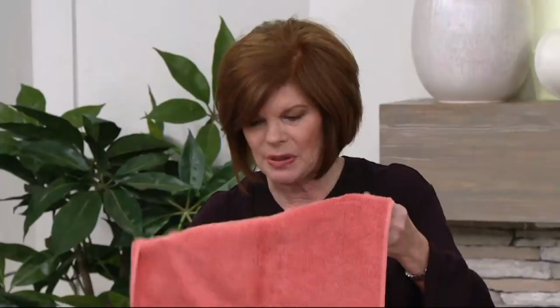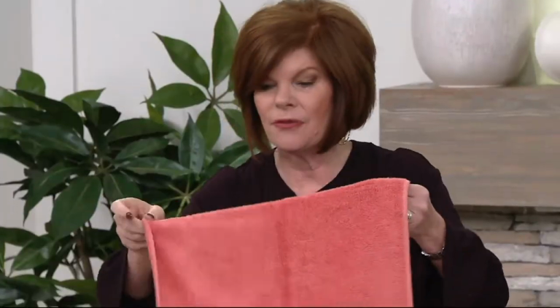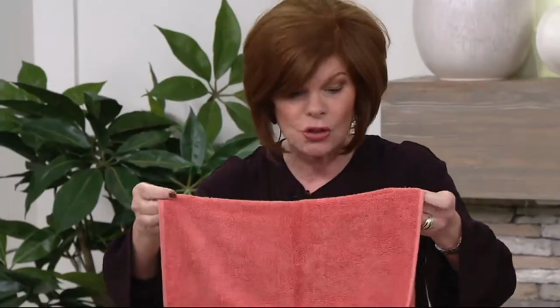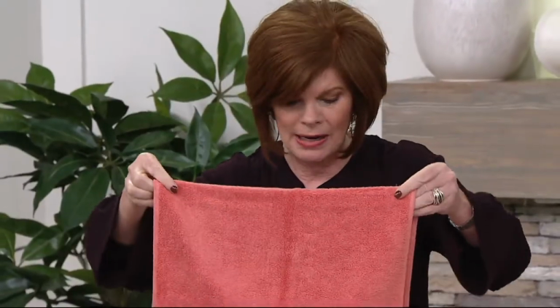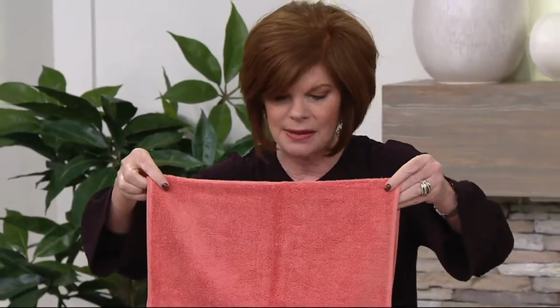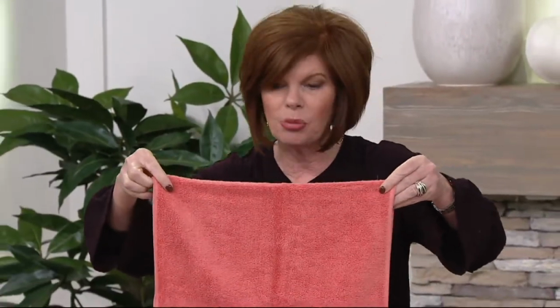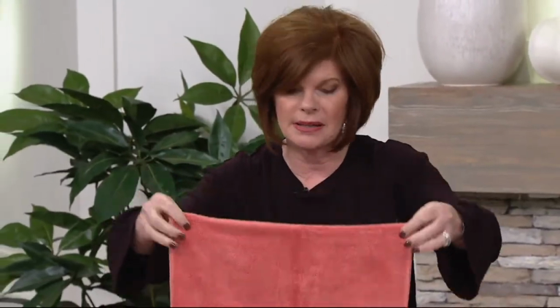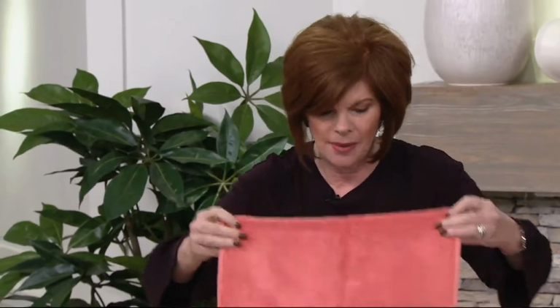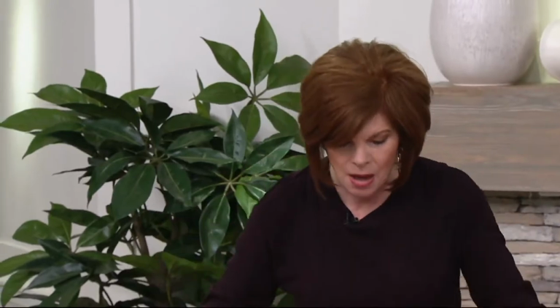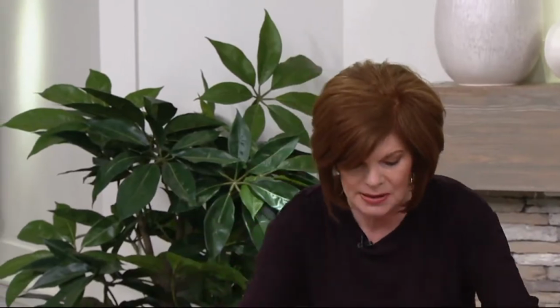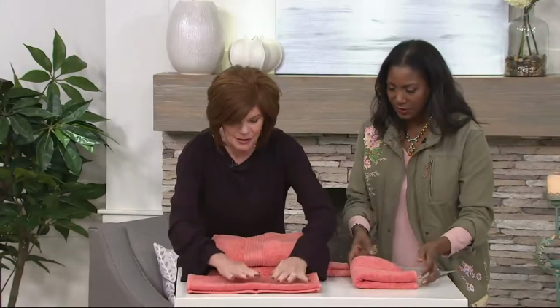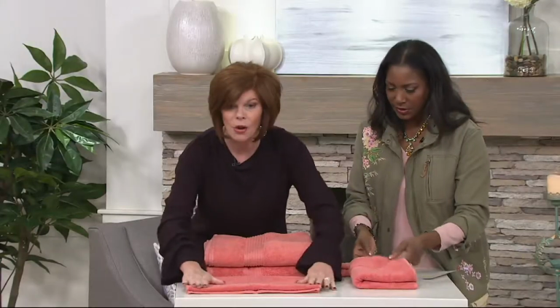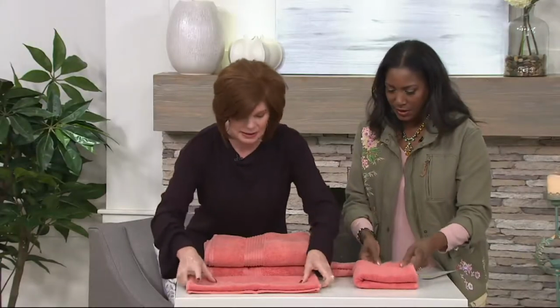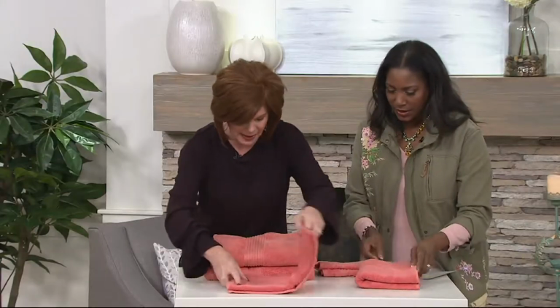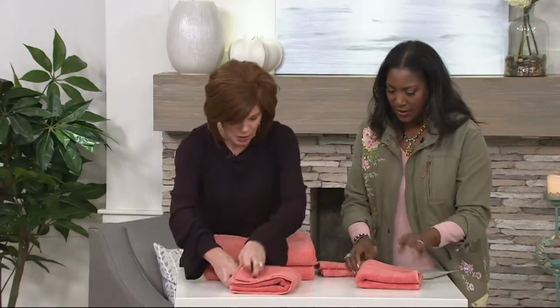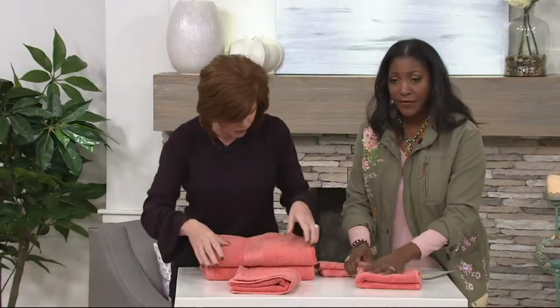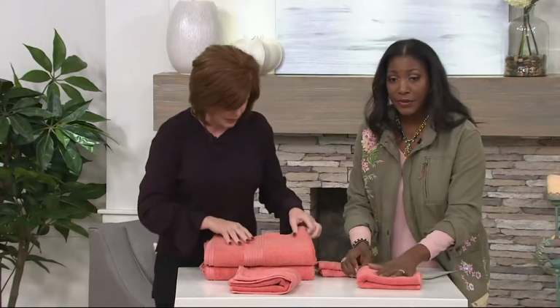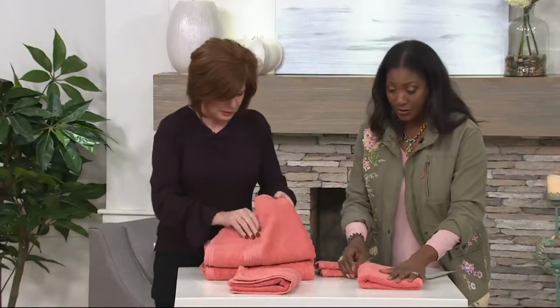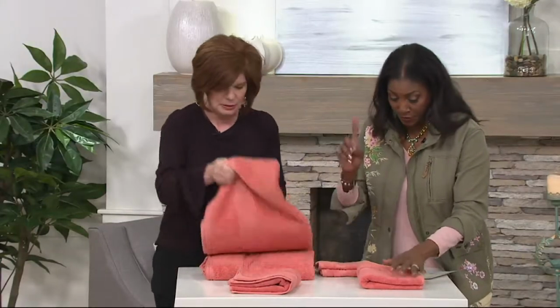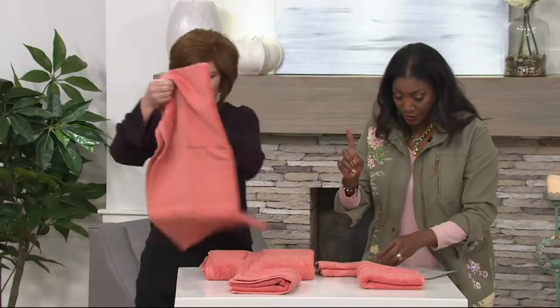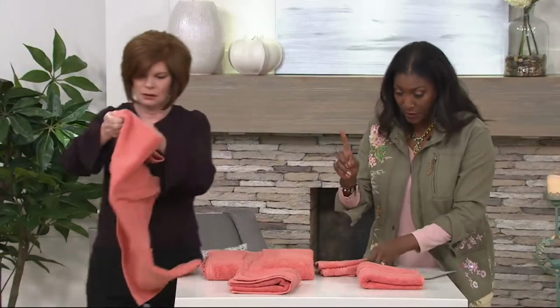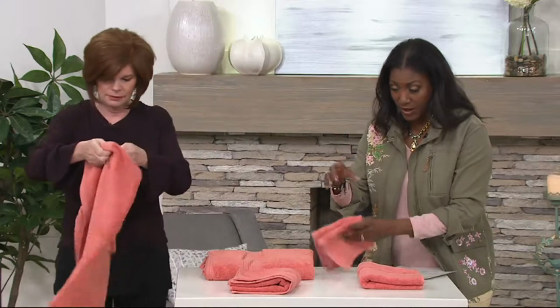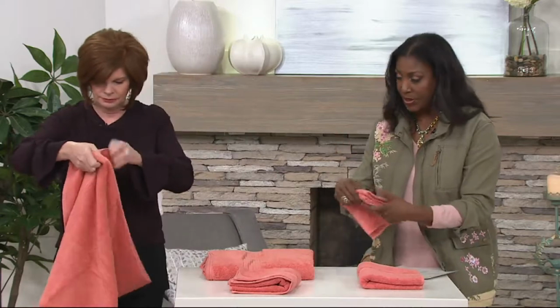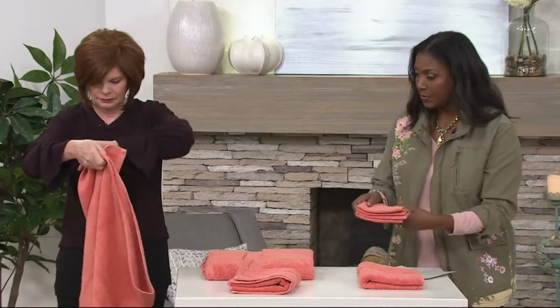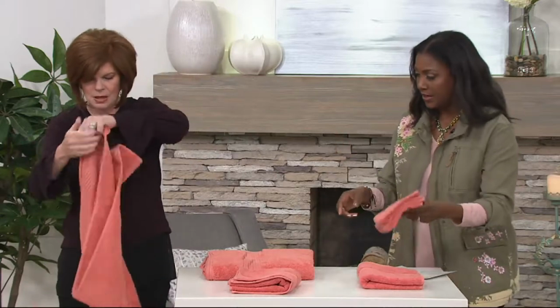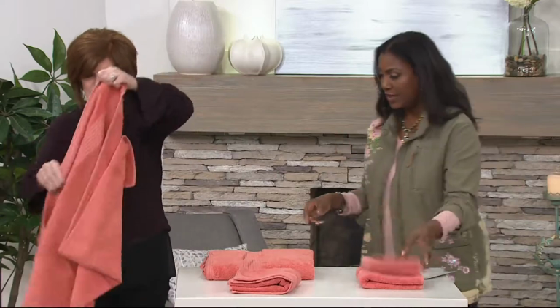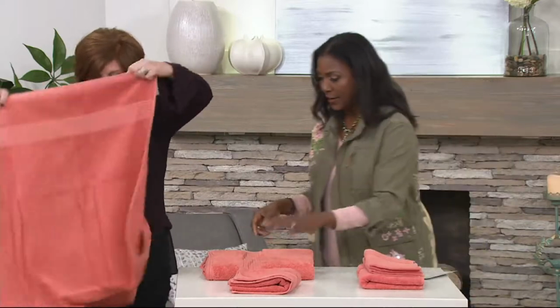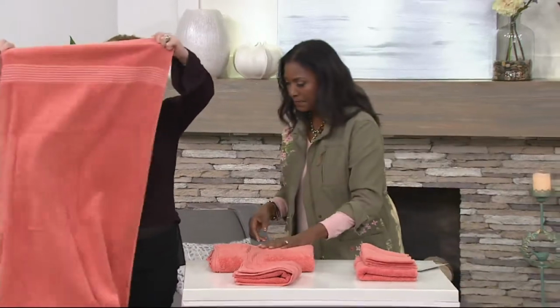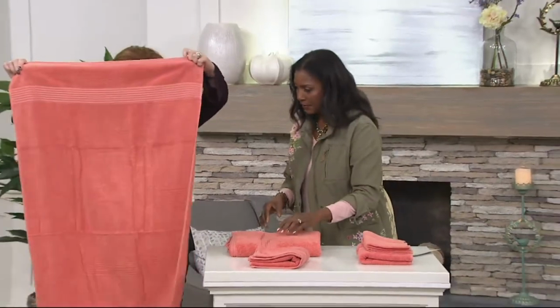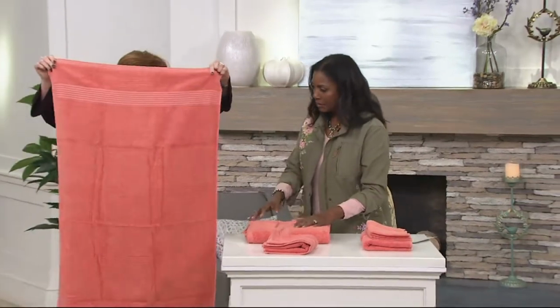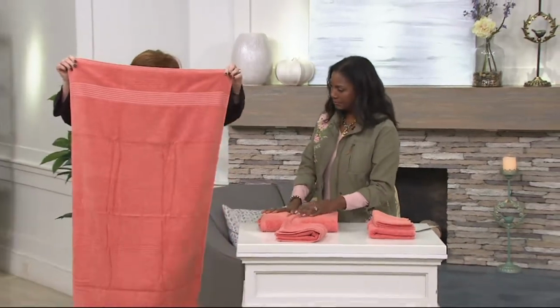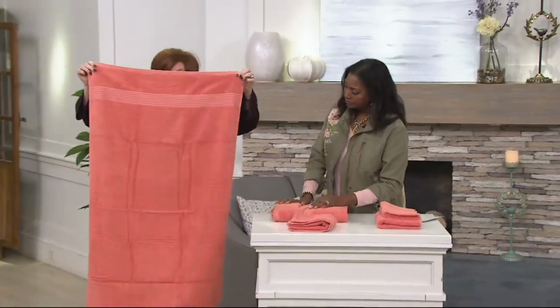Absorbent, fast drying — the Tencel brings the fast drying quality. And now 500 sets are already spoken for. Don't forget the one-day-only price goes away at the end of the day today. Take a look at the size of this bath towel.